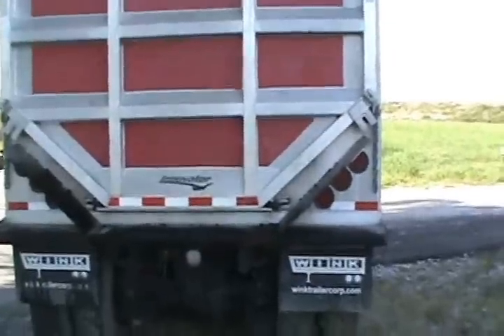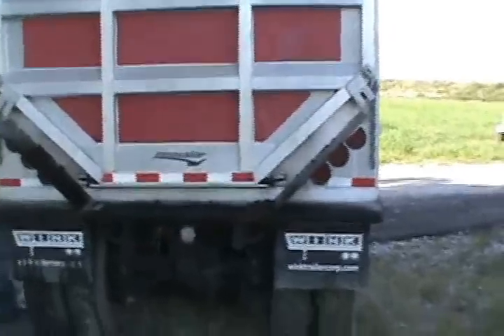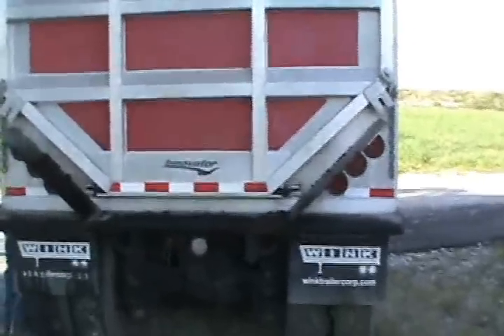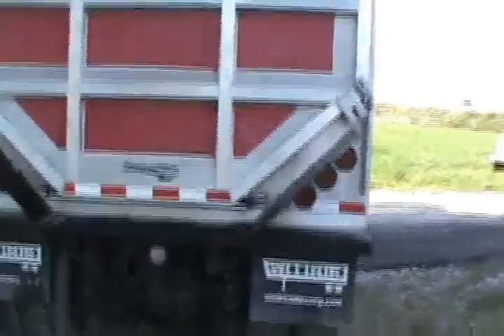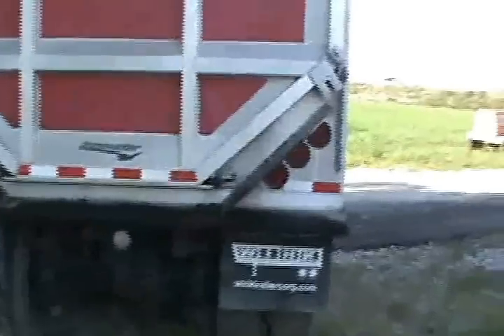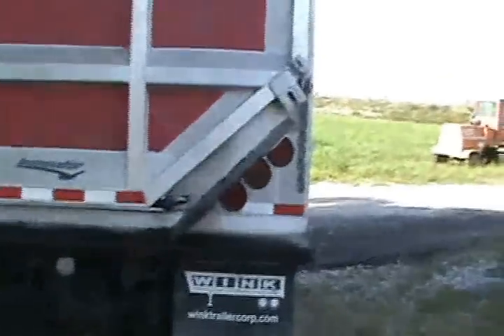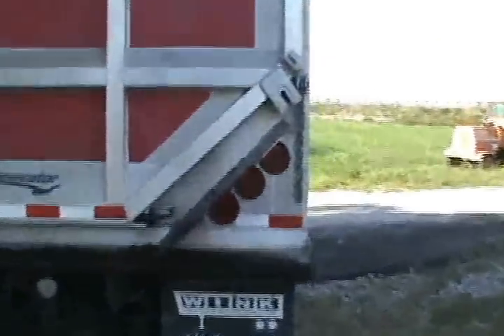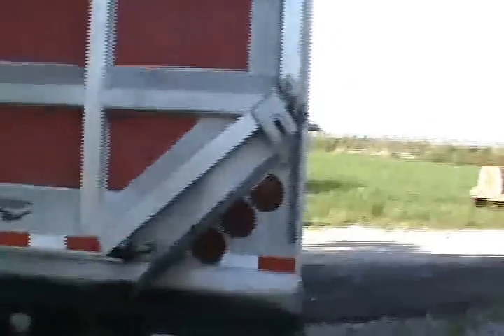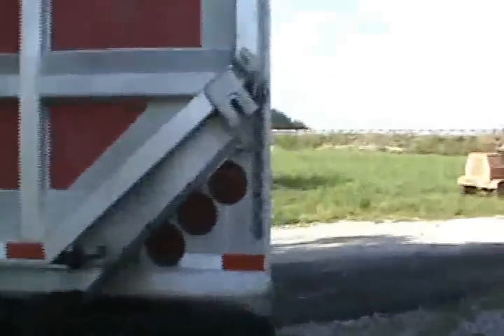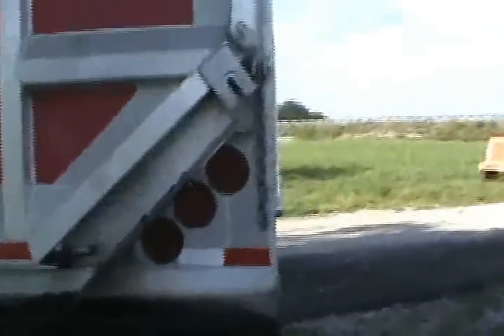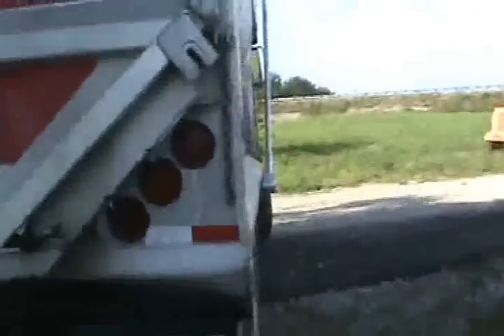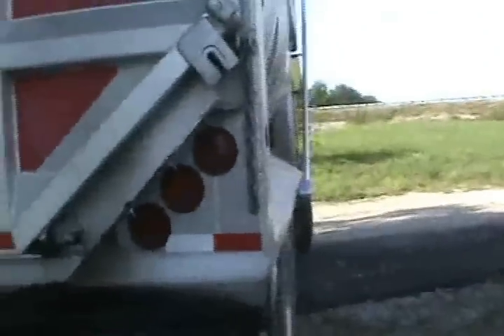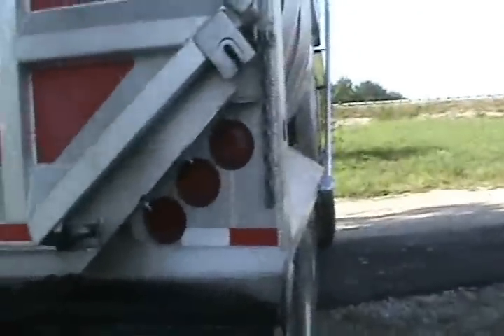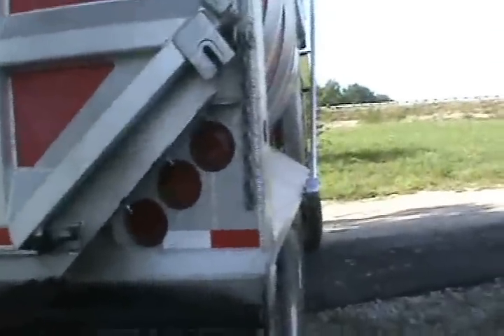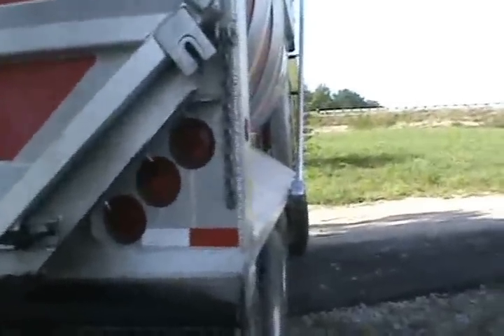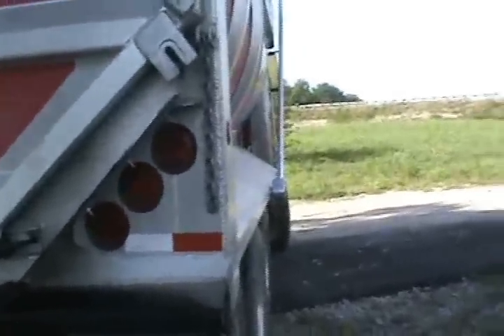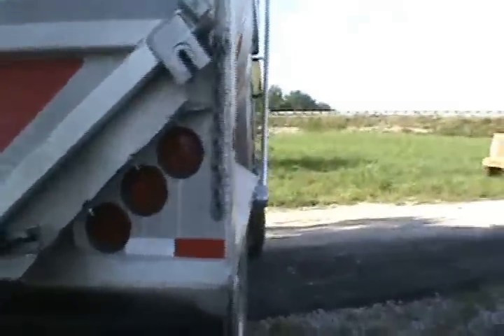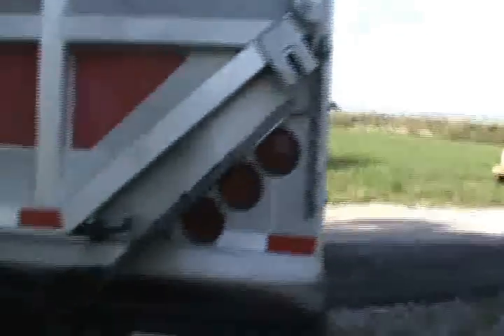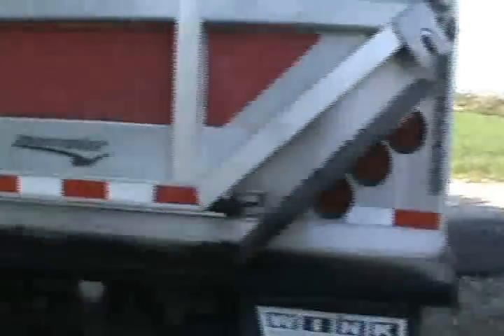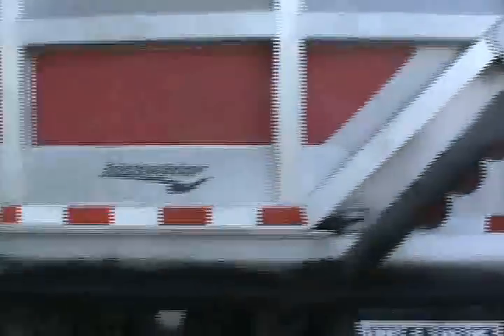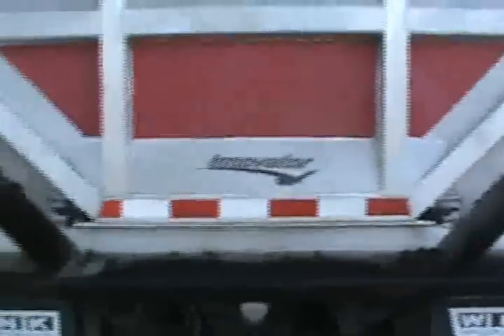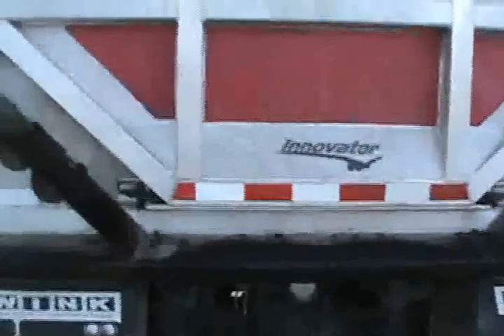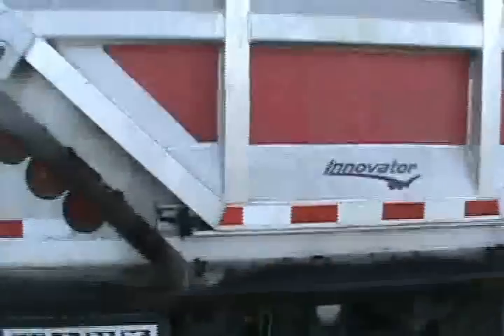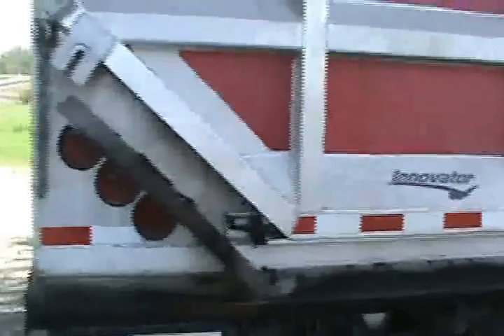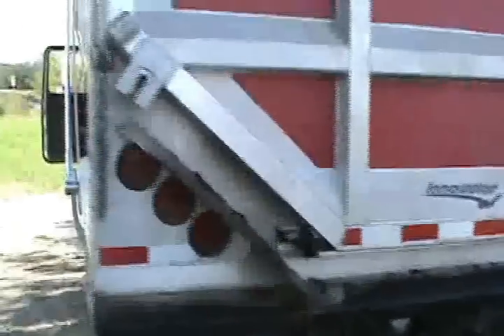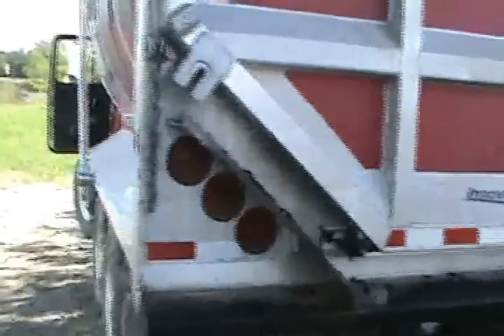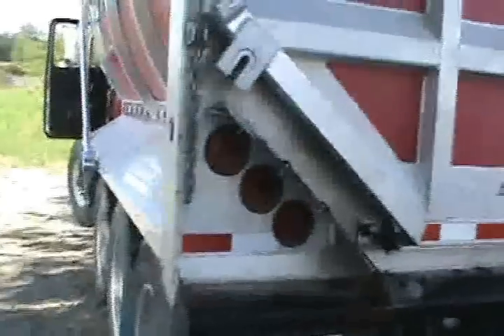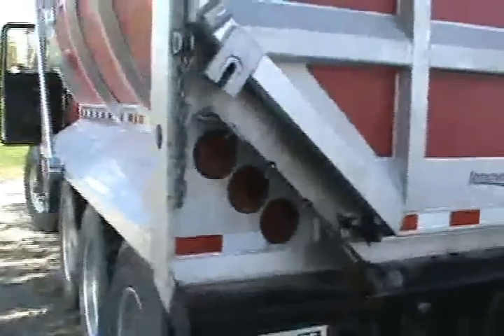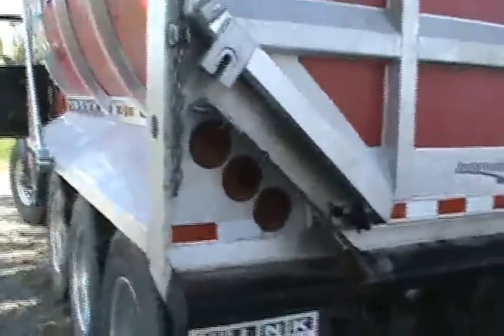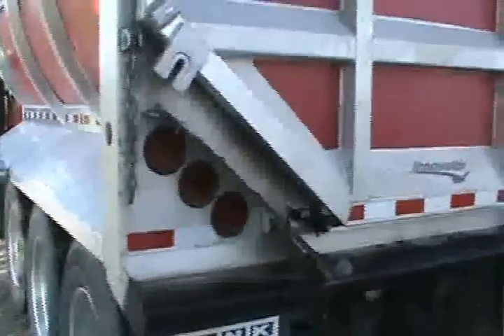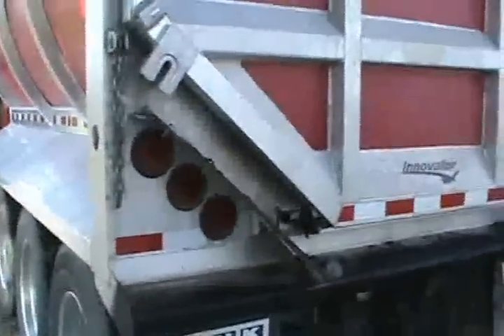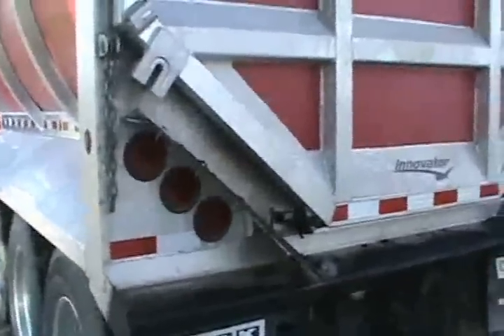I just wanted to show you this wing we put on here — Texas tail light. That's something that bolts on and you can take it off. All right, we'll talk at the end of the day and see what it looks like.